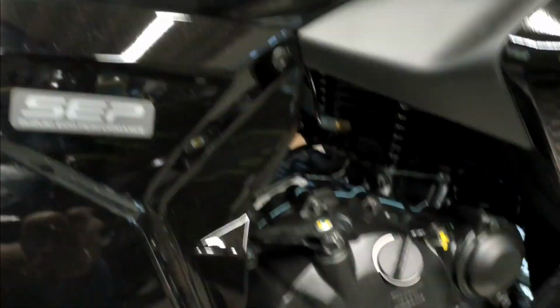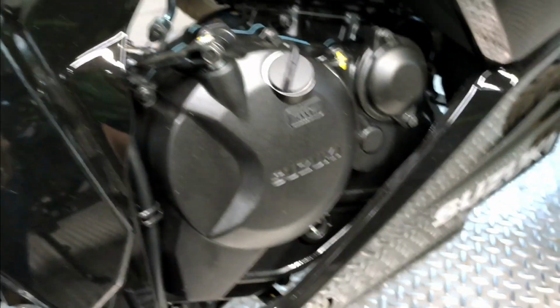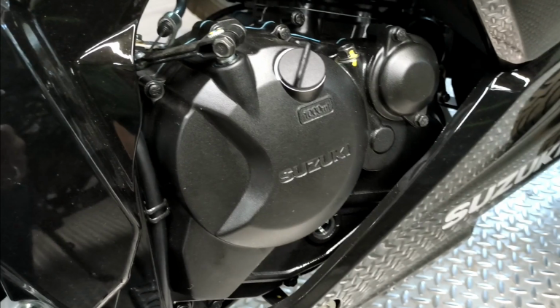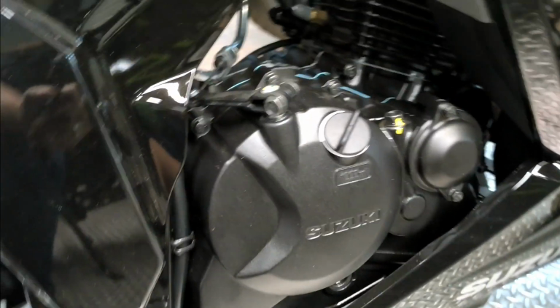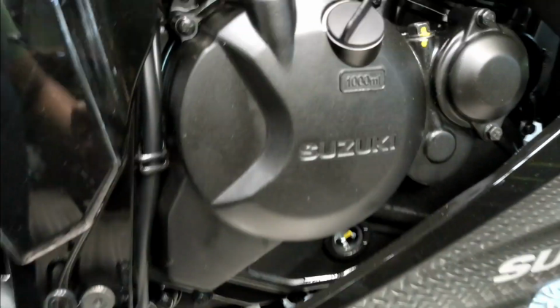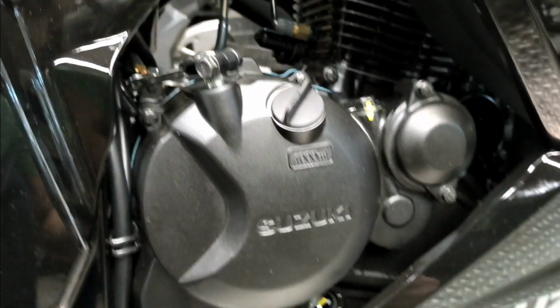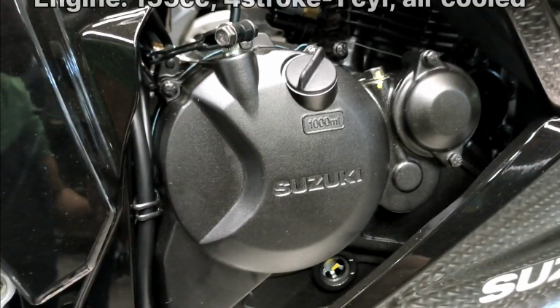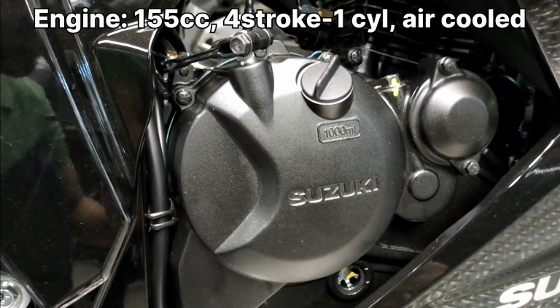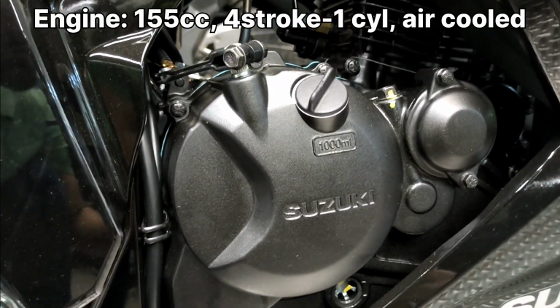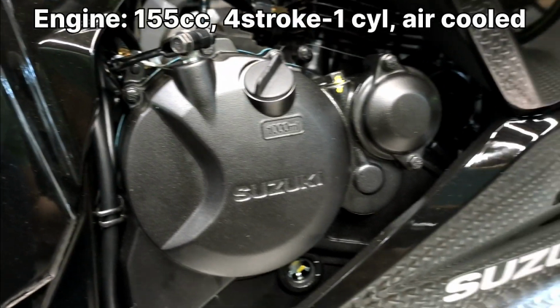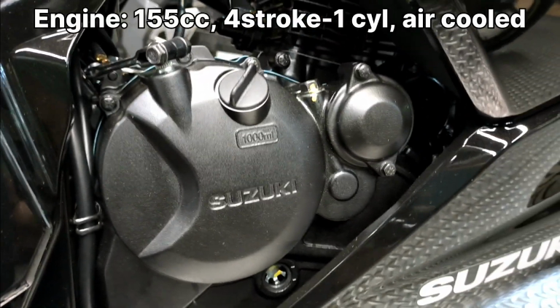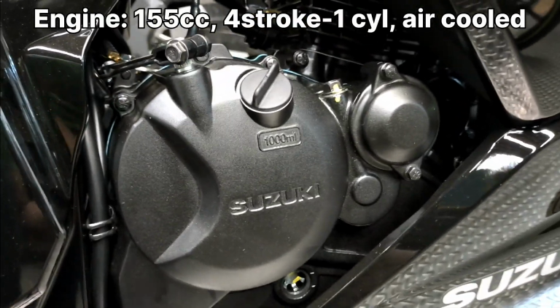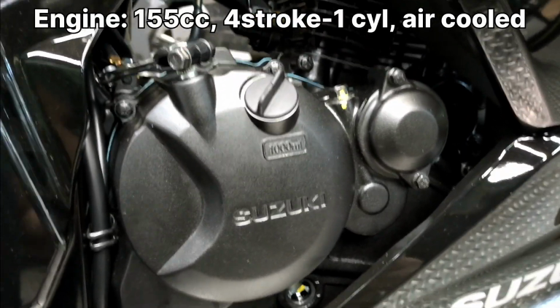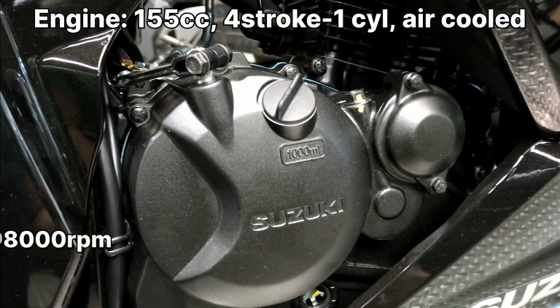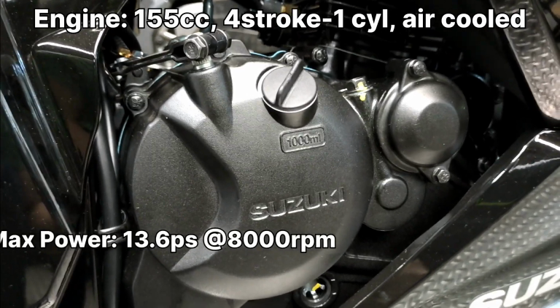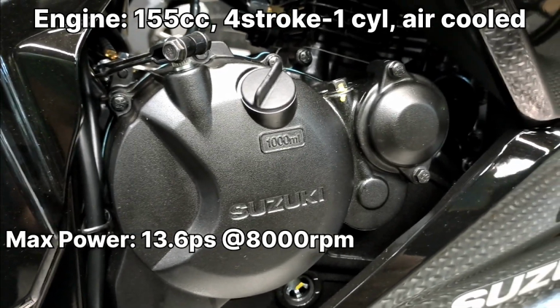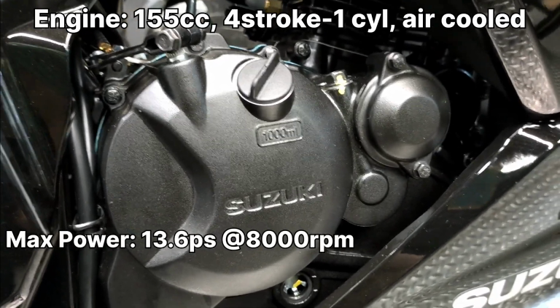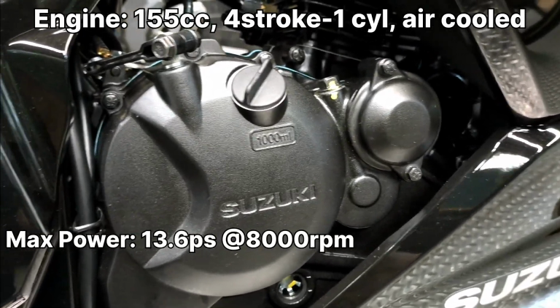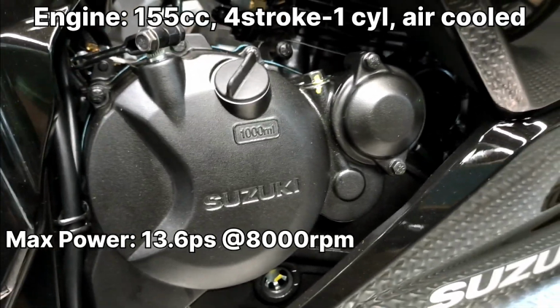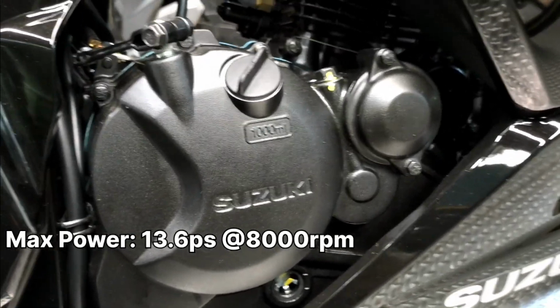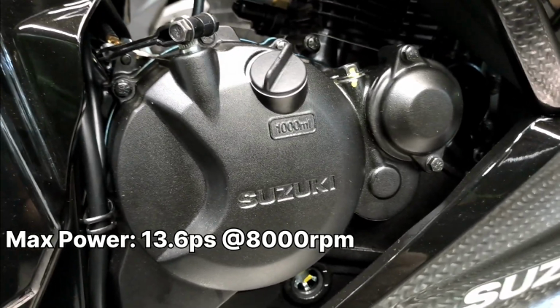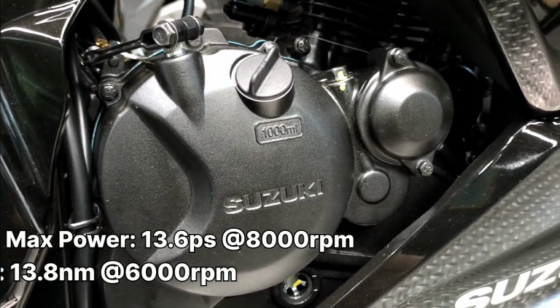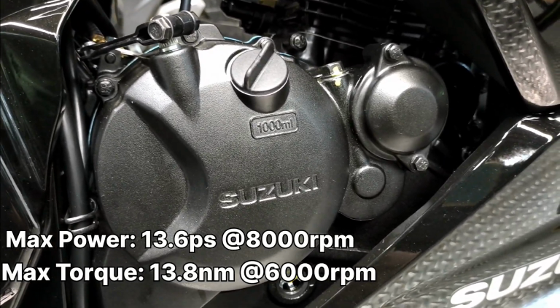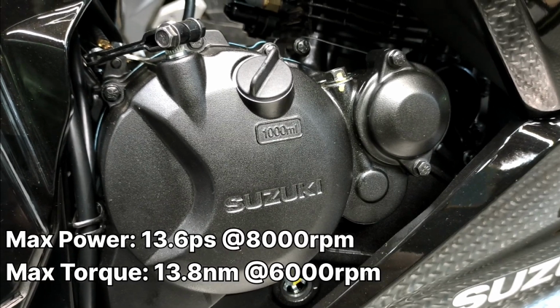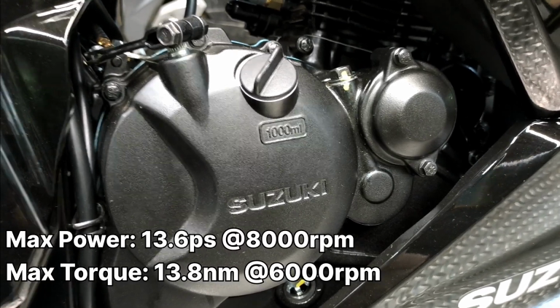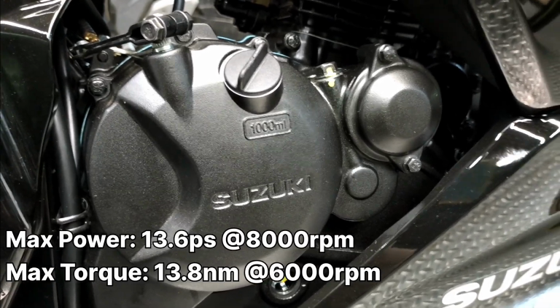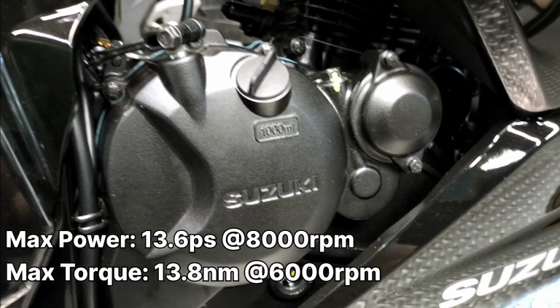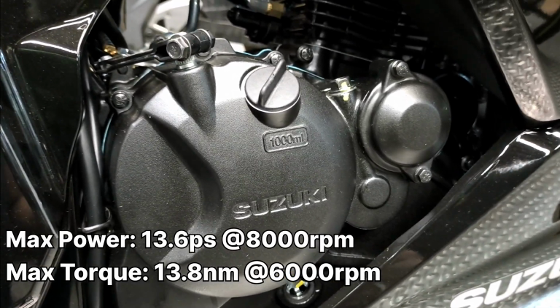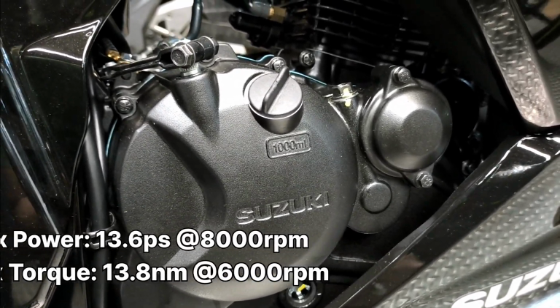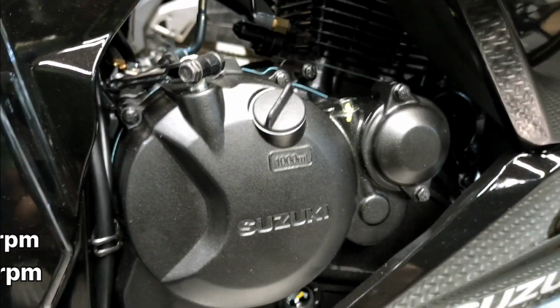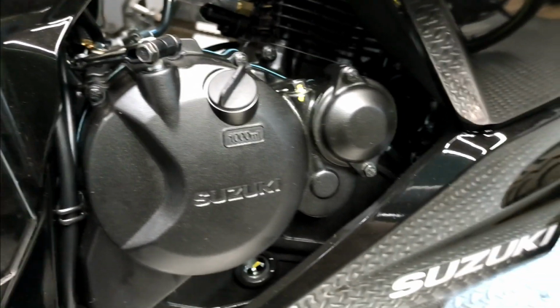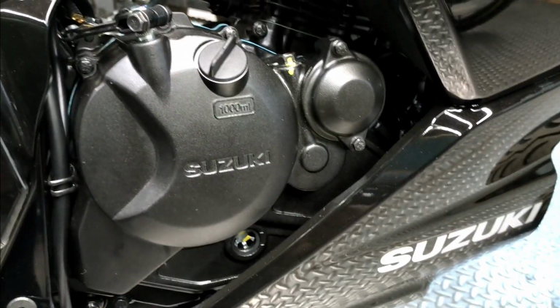Coming to the engine, we have a 155cc 4-stroke air-cooled engine which produces 13.6 bhp of power at 8000 rpm and 13.8 Nm of torque at 6000 rpm, mated with a 5-speed gearbox.